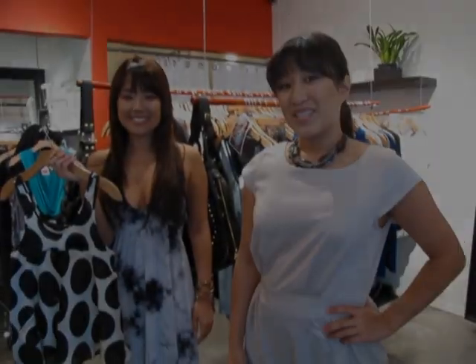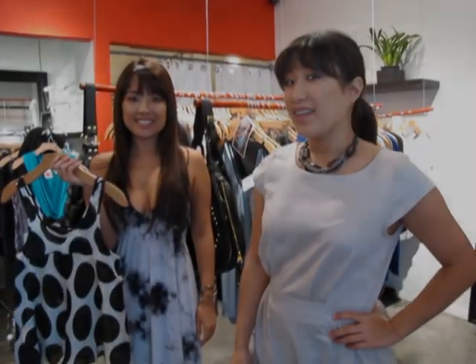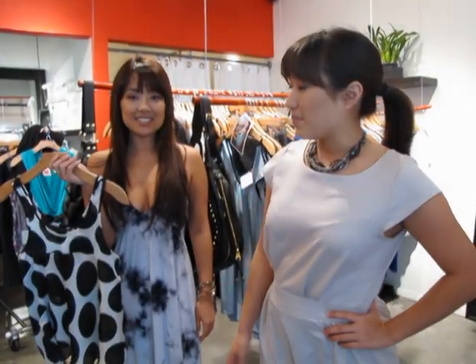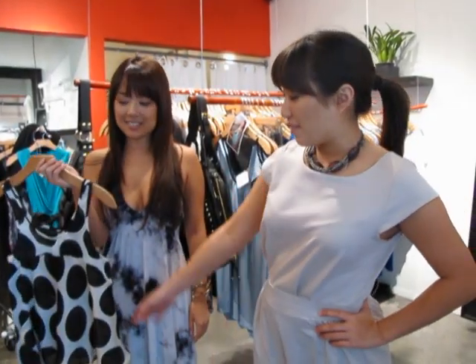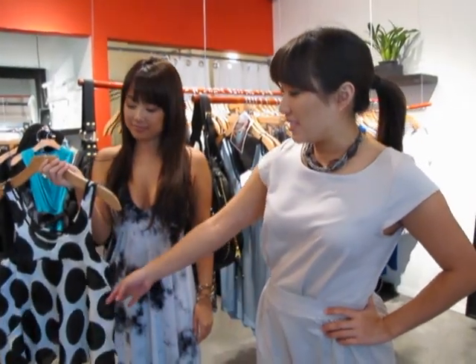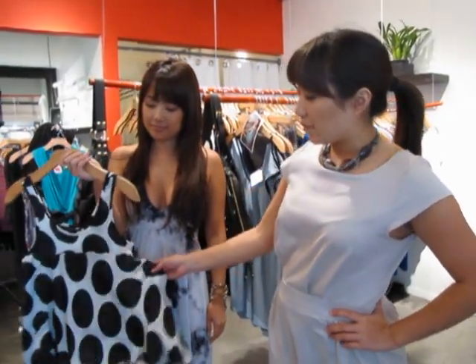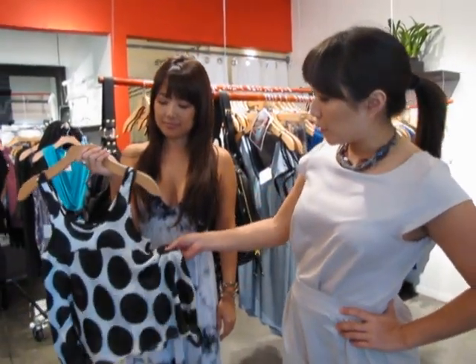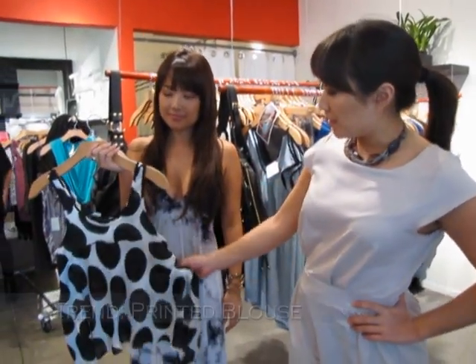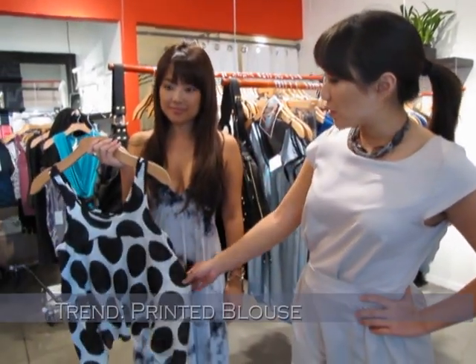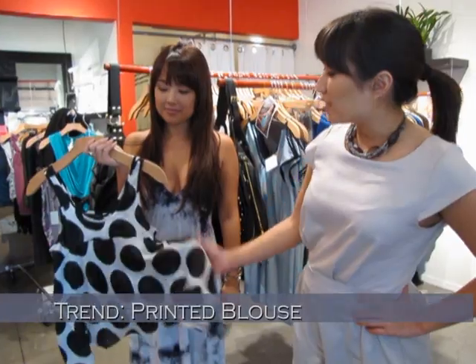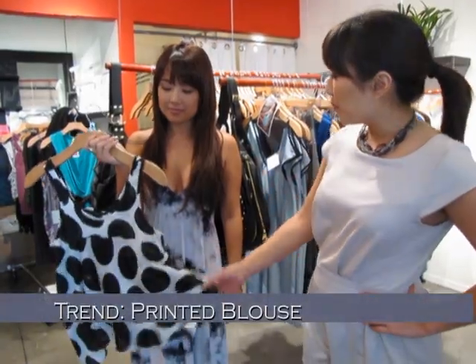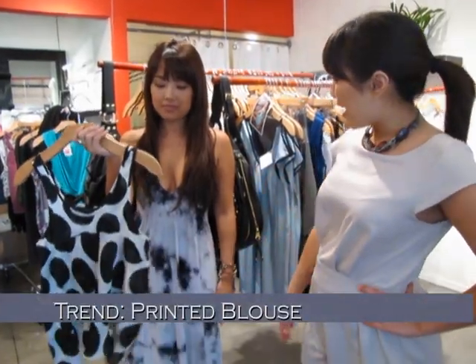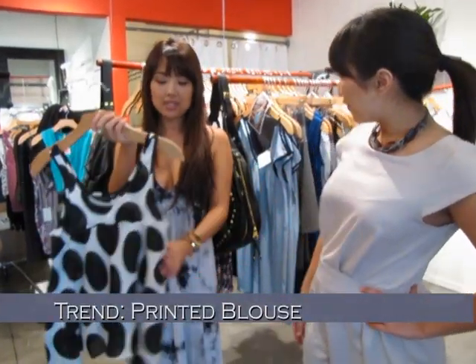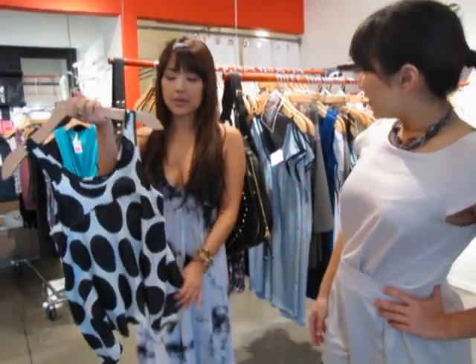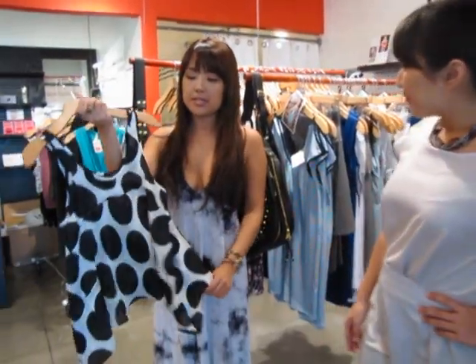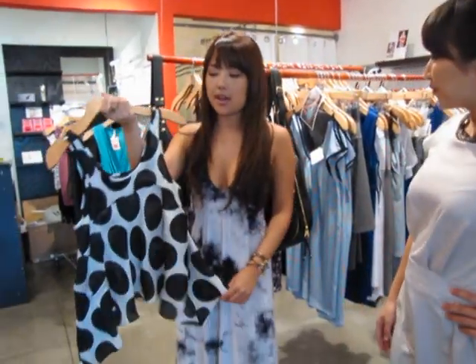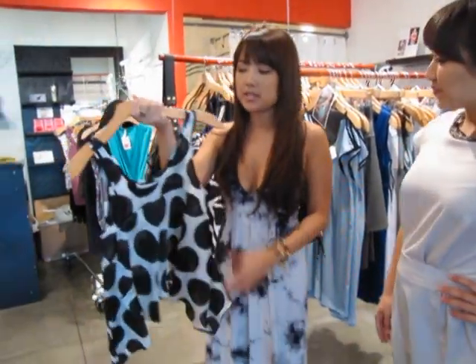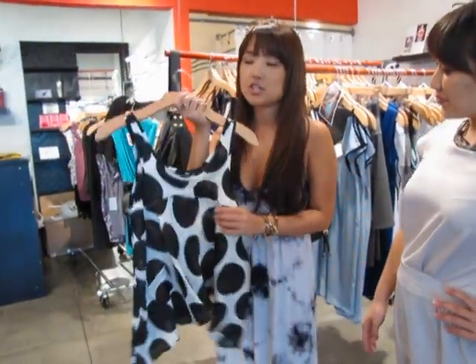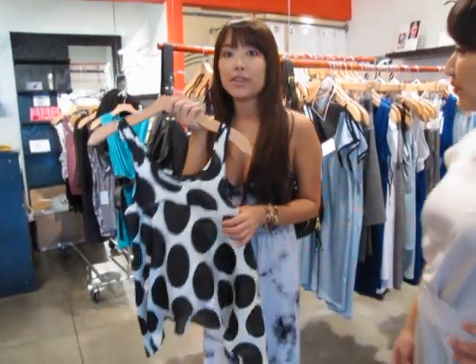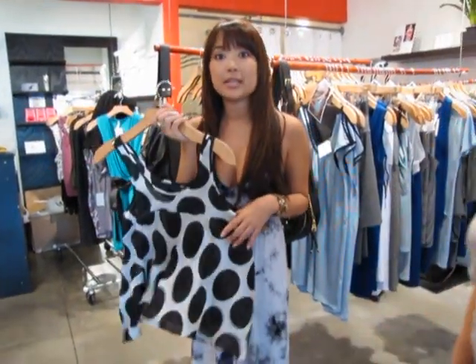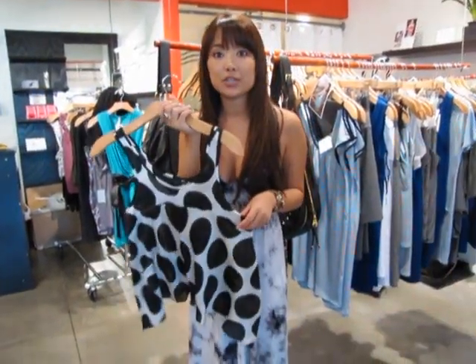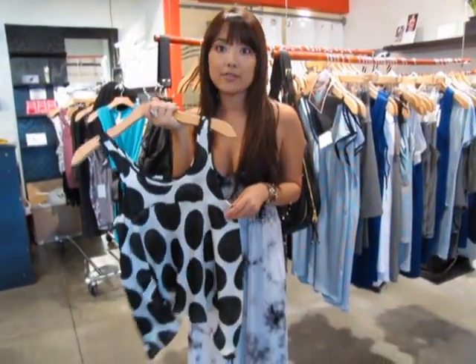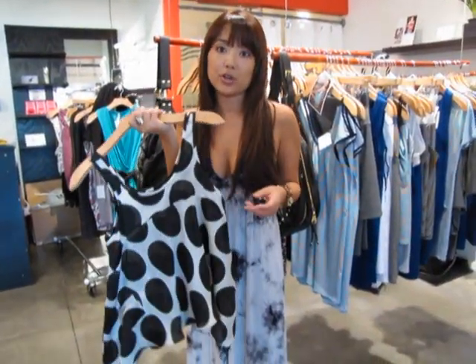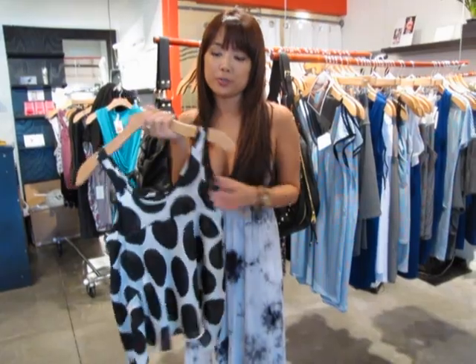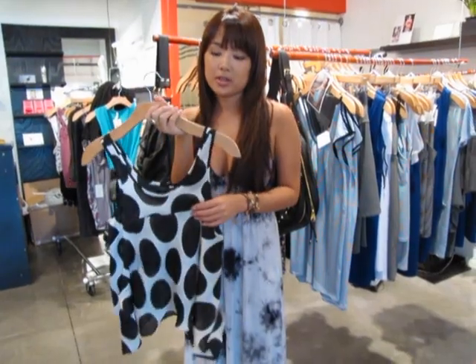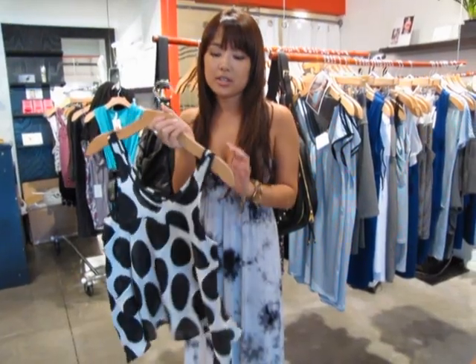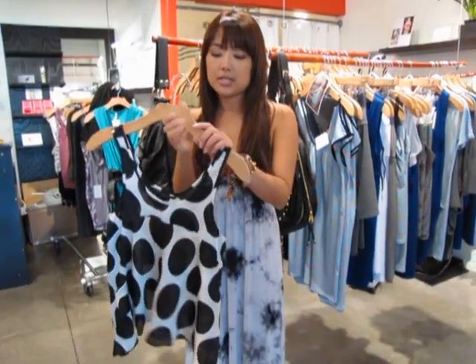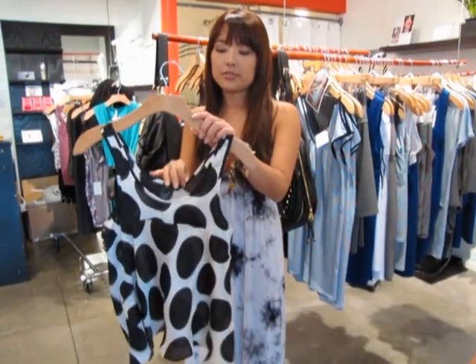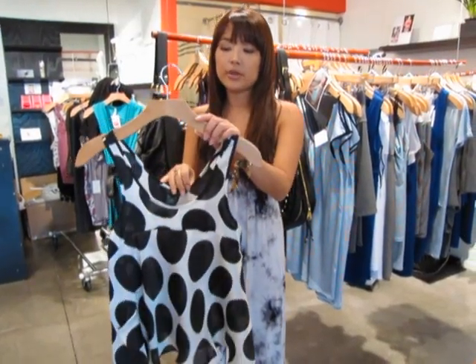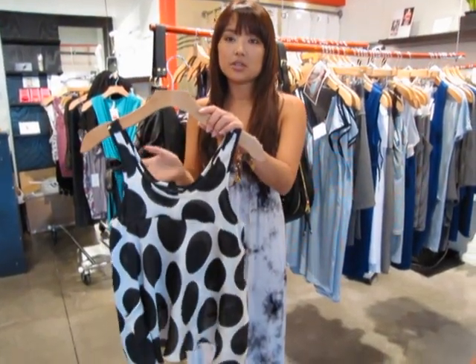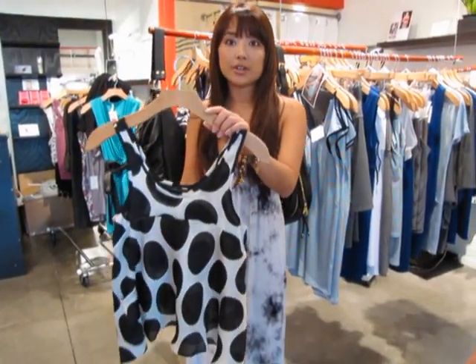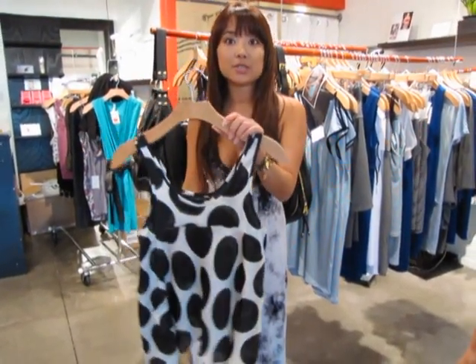So the next must-have this season is definitely the printed blouse. So why is this a great piece to have? It's a great piece to have because you can just pair it with any basics you already have in your wardrobe. And it's breezy, it's flowy, and it's great to wear during spring.